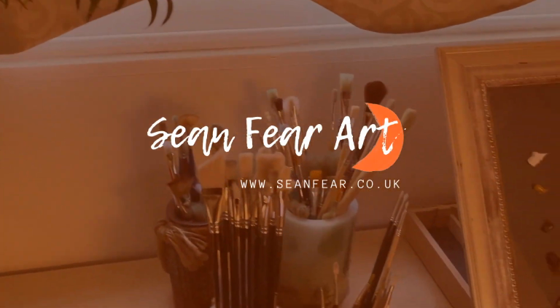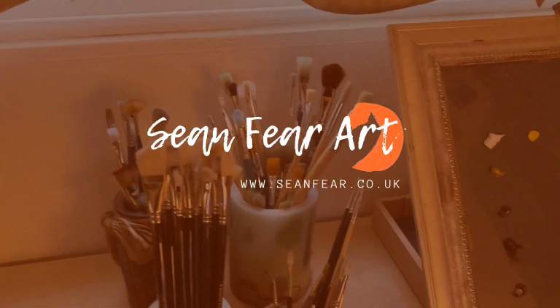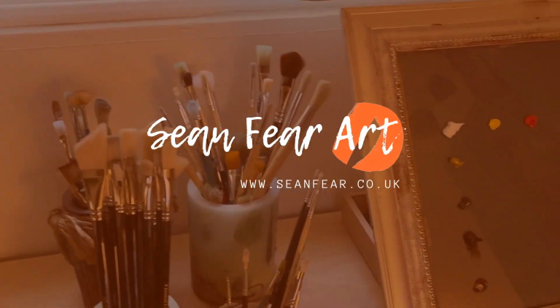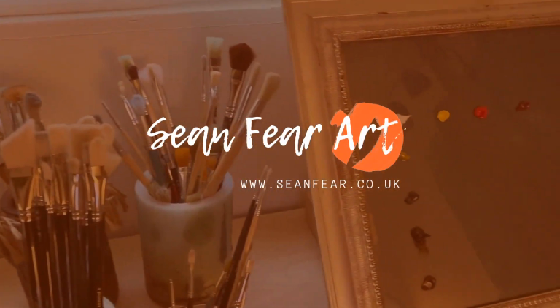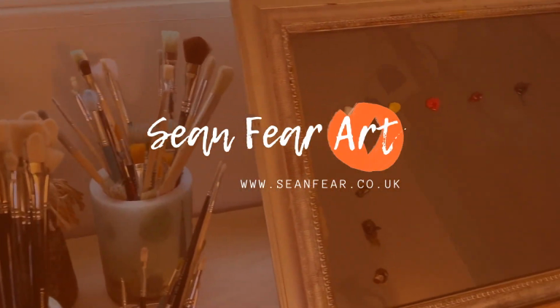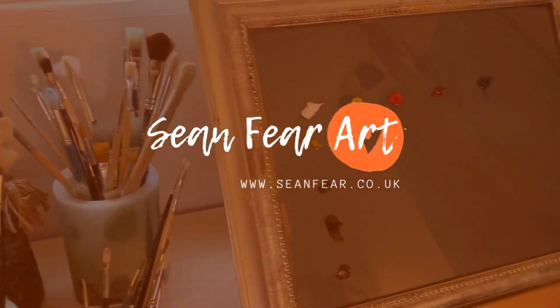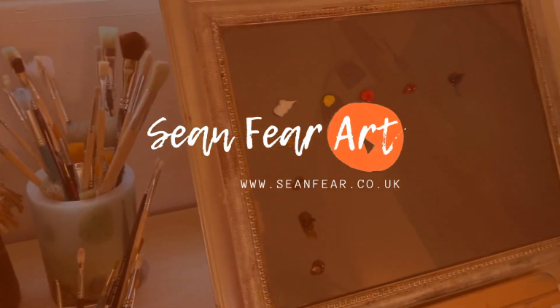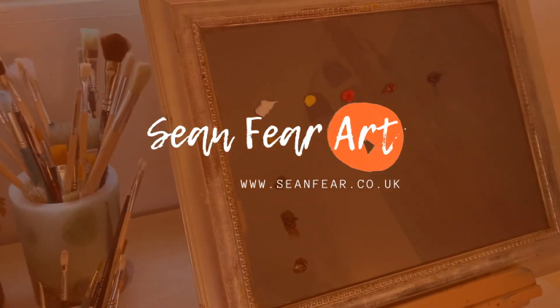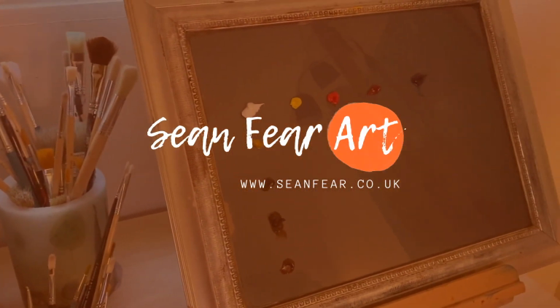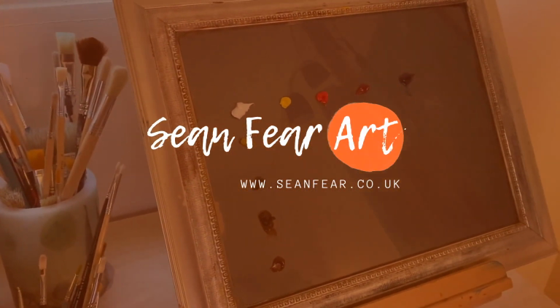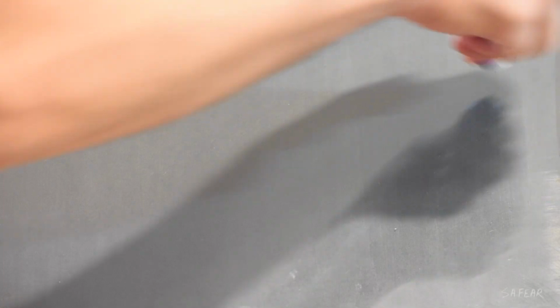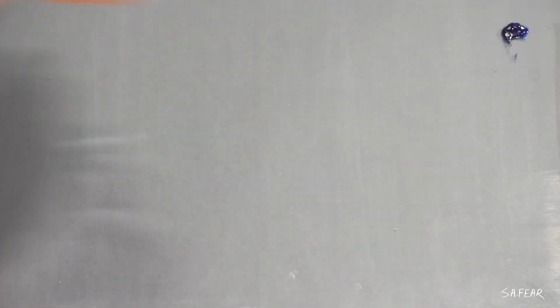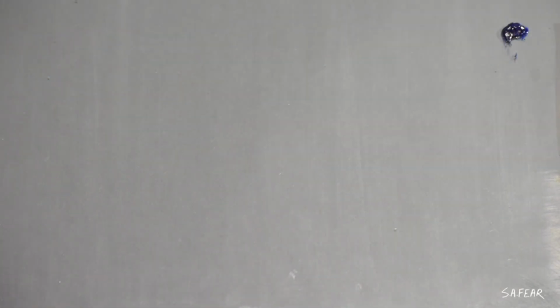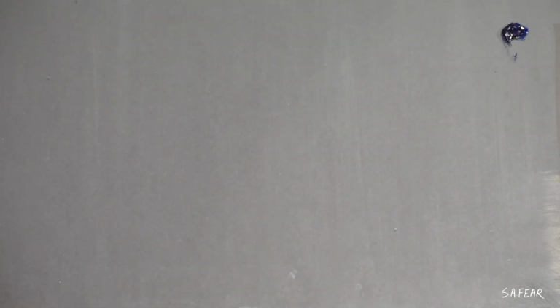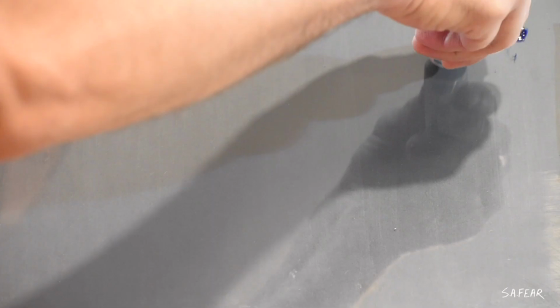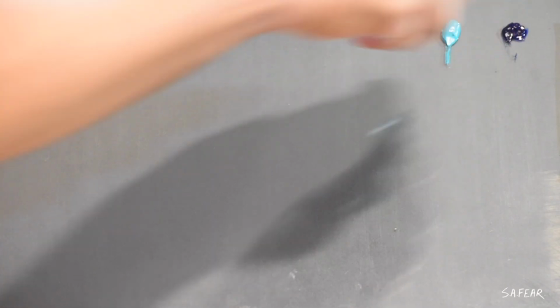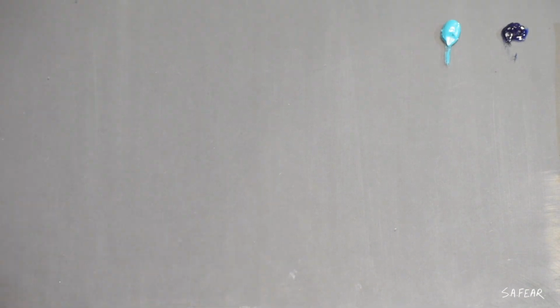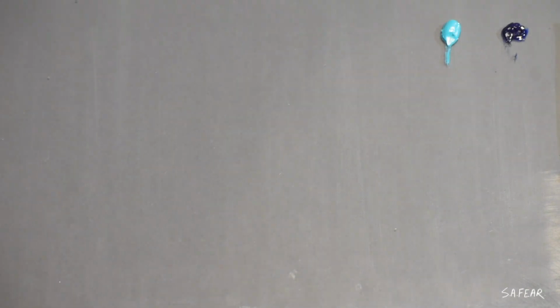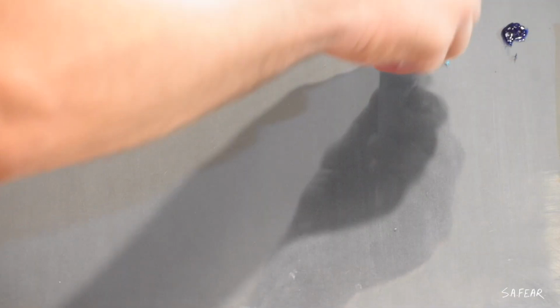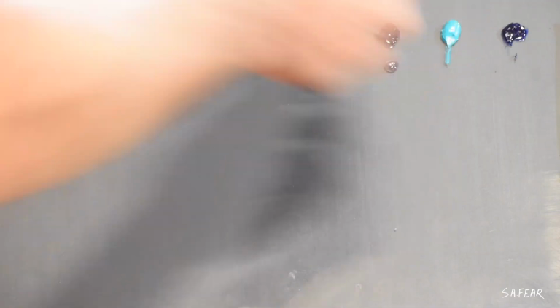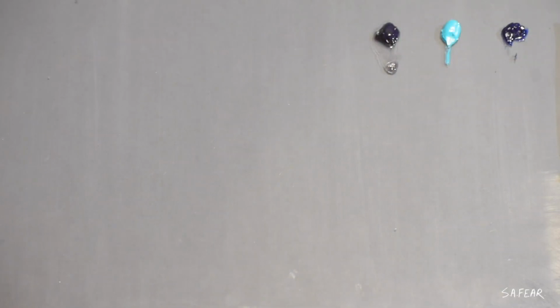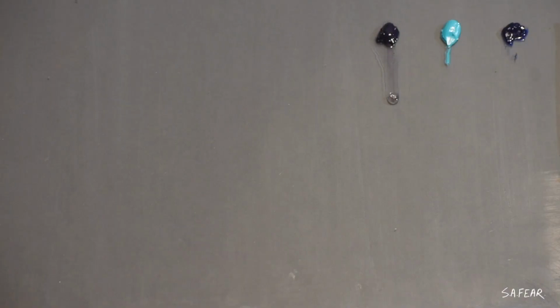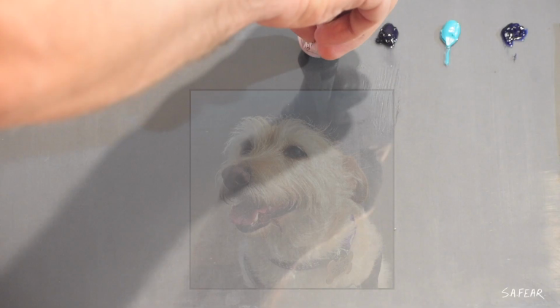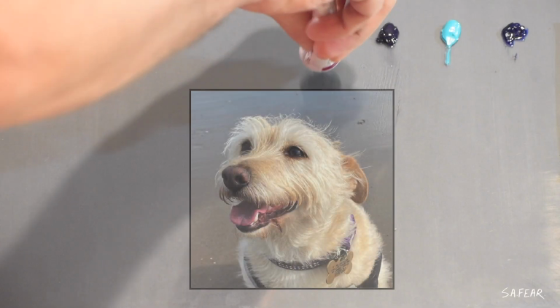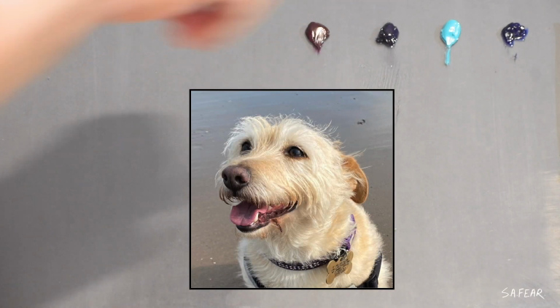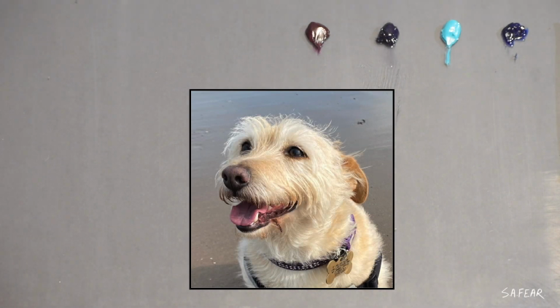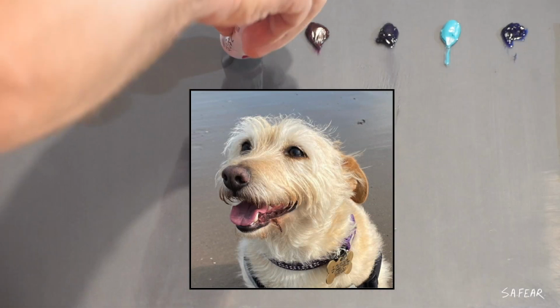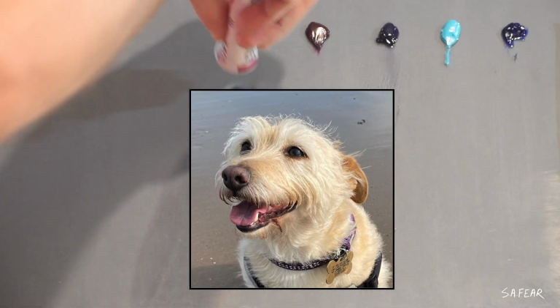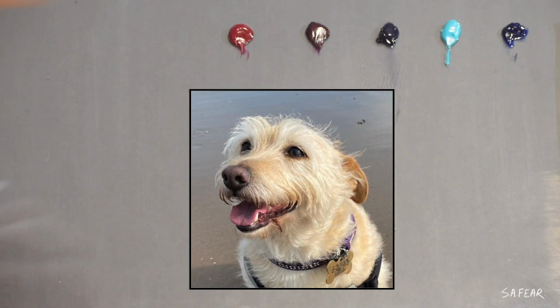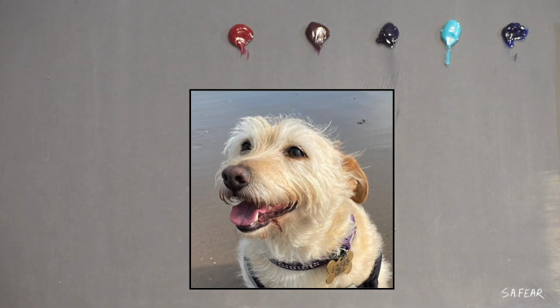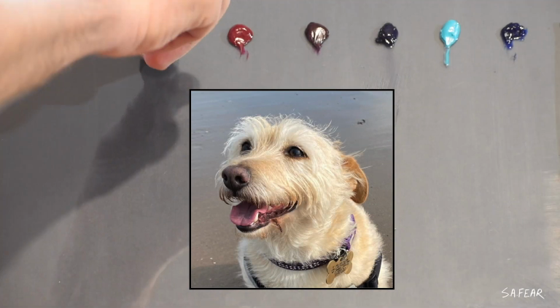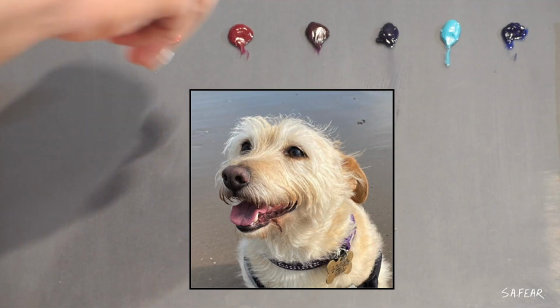Hi guys and welcome back to my YouTube channel. In this video I'm going to be painting this little girl in oil paints.